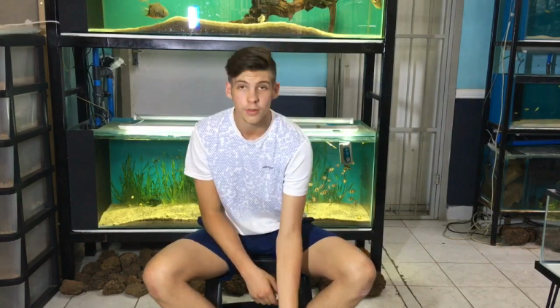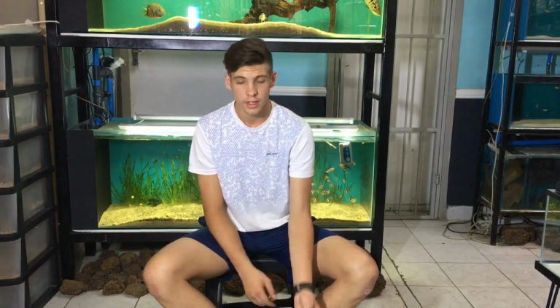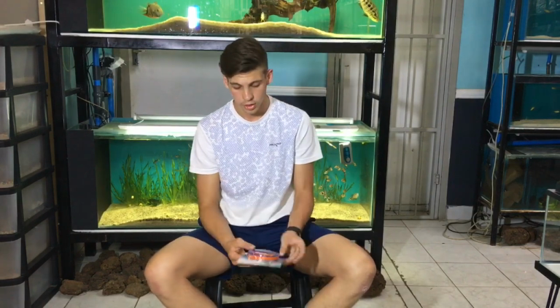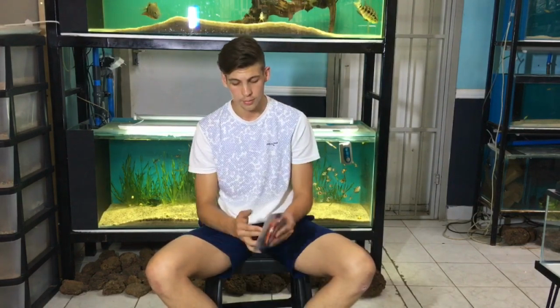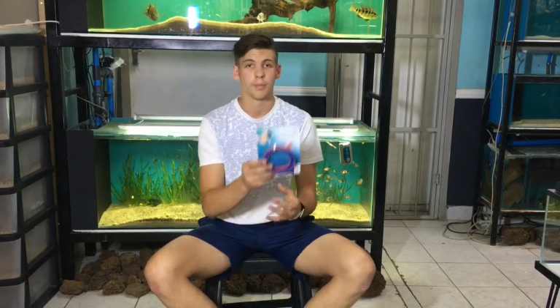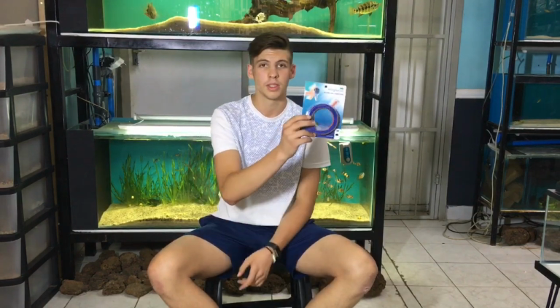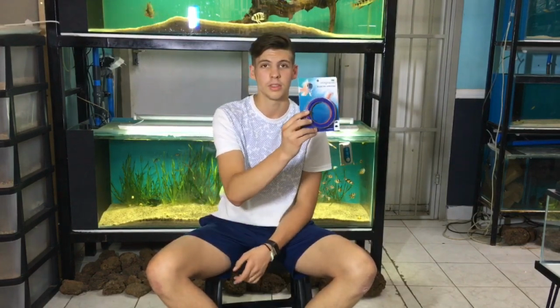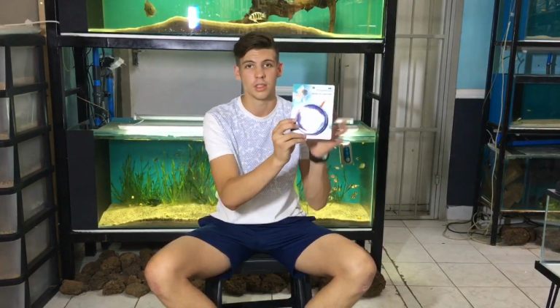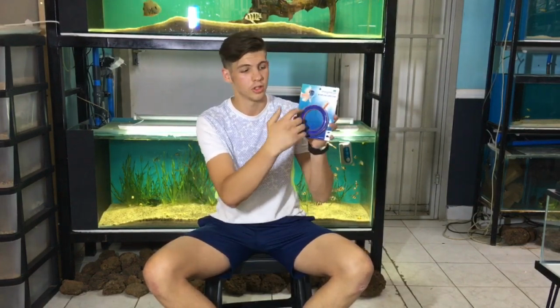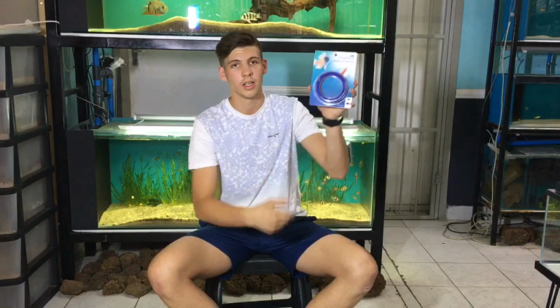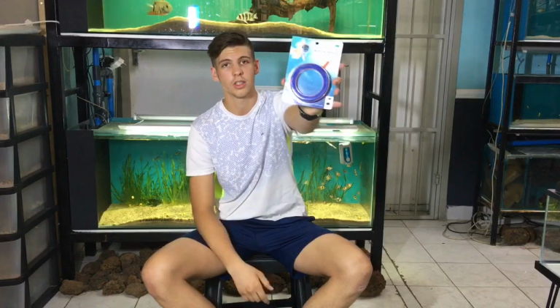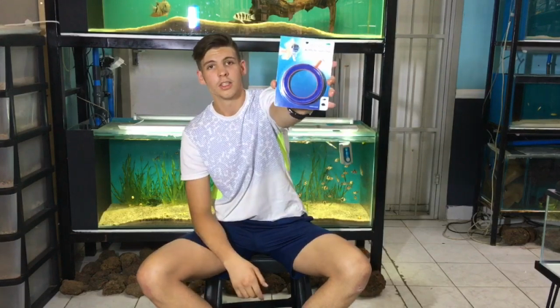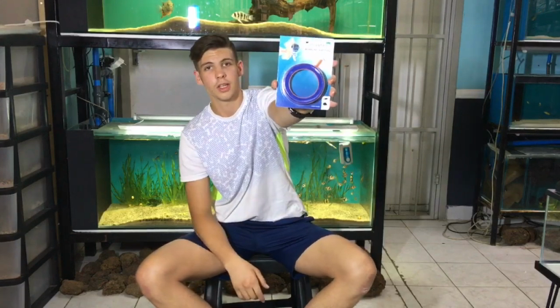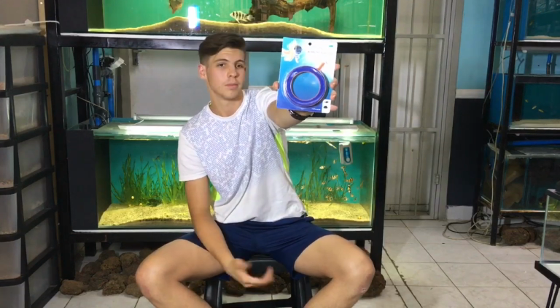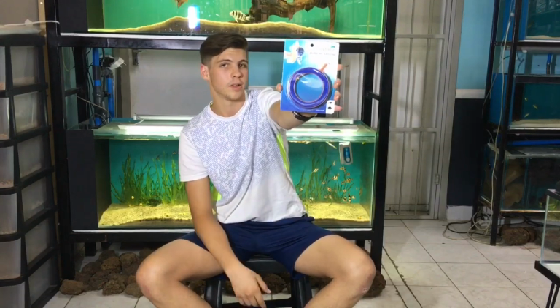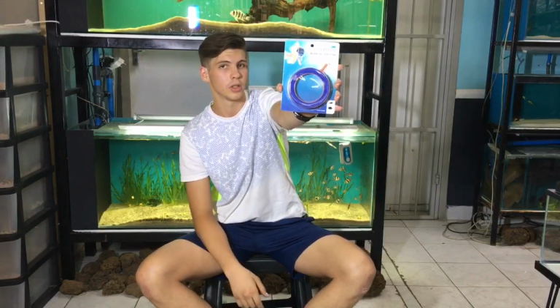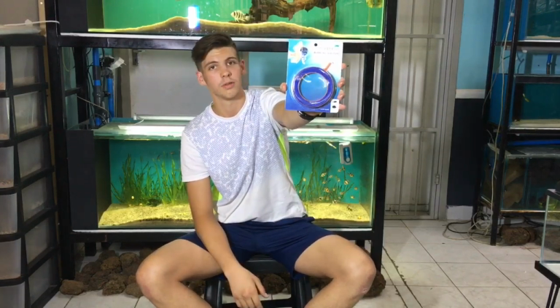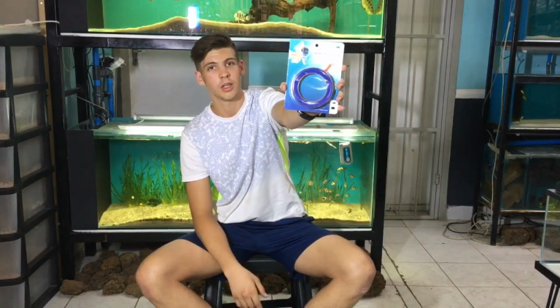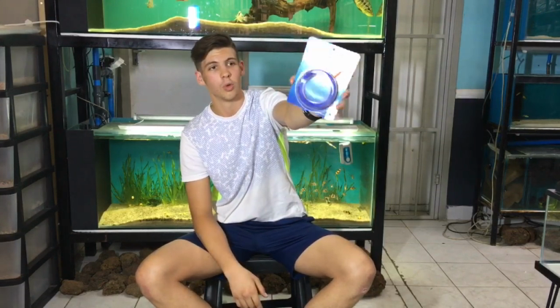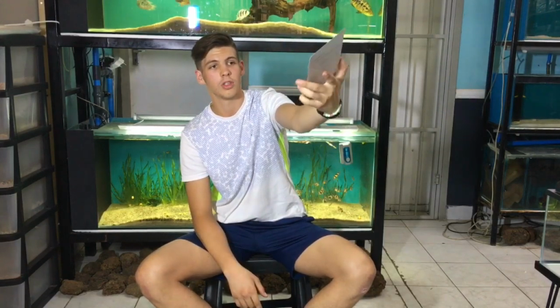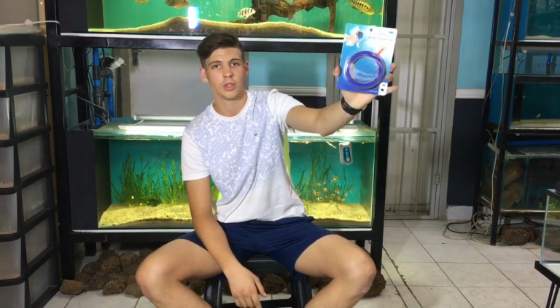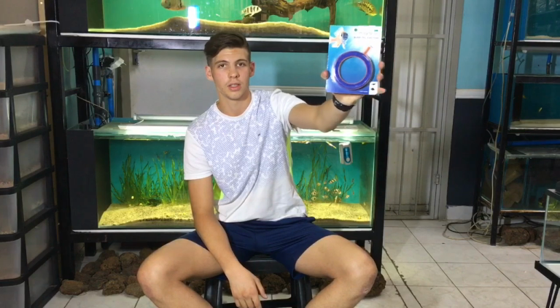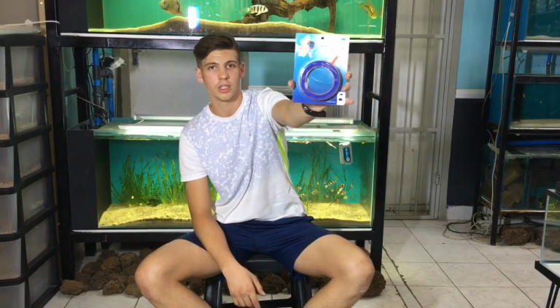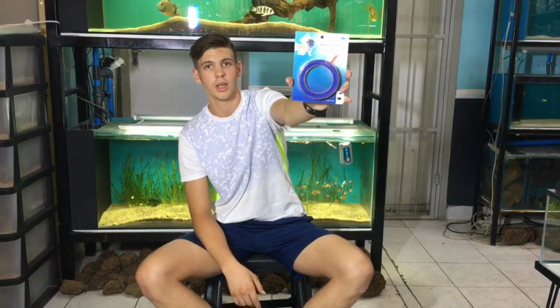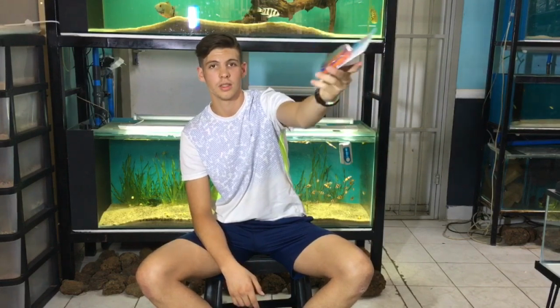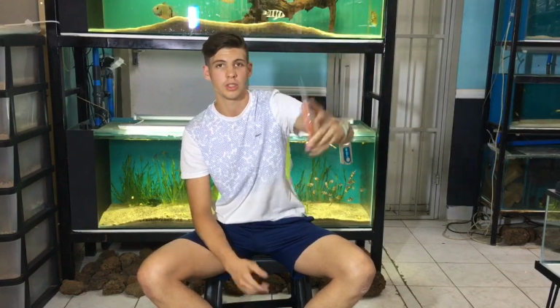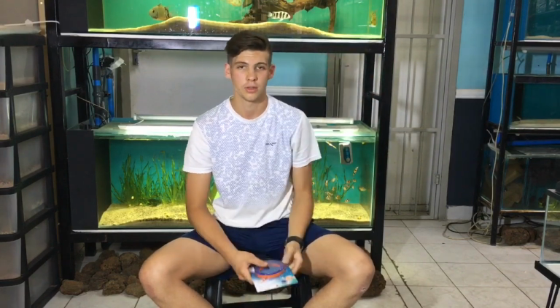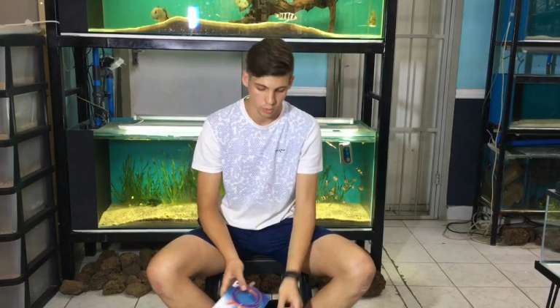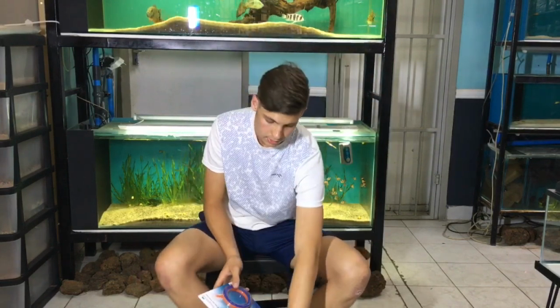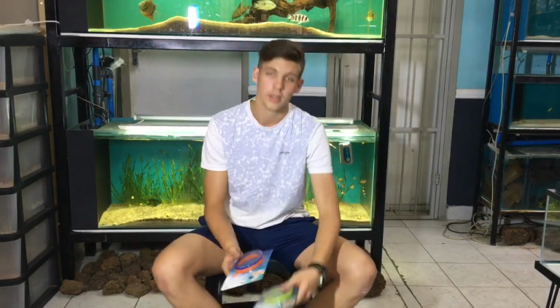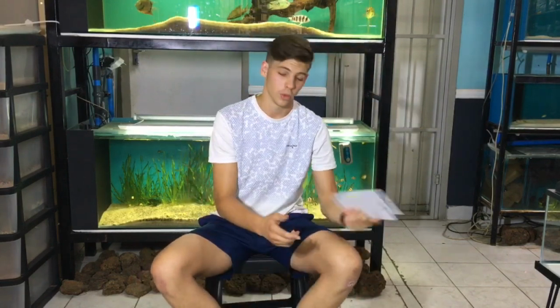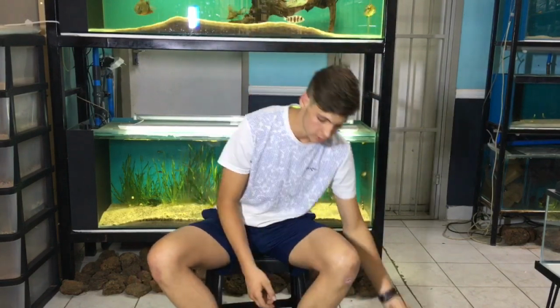First up, we got some bubble air stones. This is a circular air stone, so you can add it in a pond or a fish tank — wherever you need some circular aeration. It agitates the water quite nicely if you want to use that.